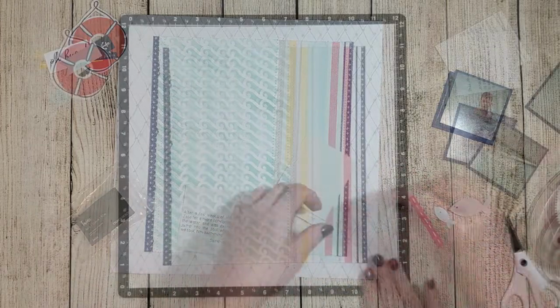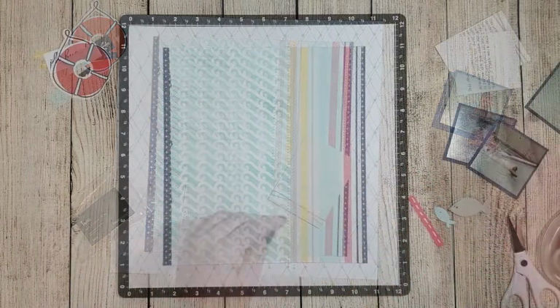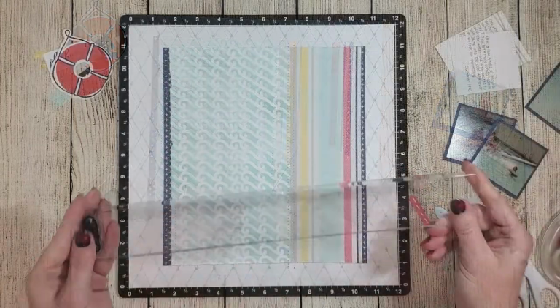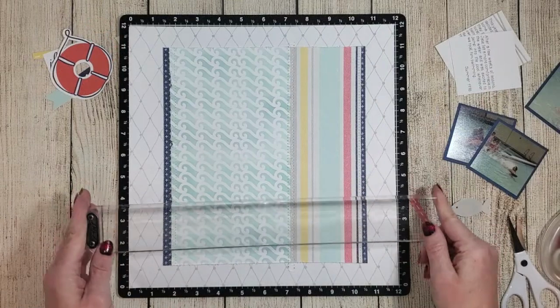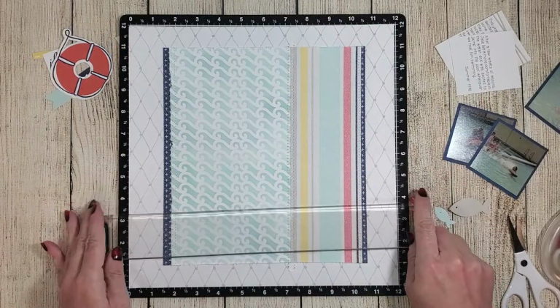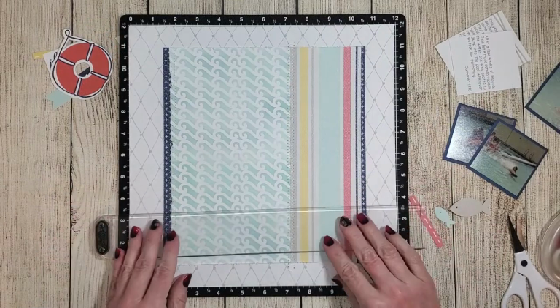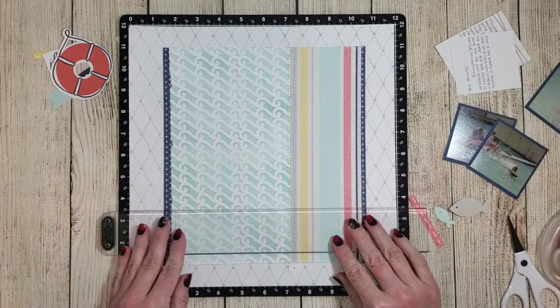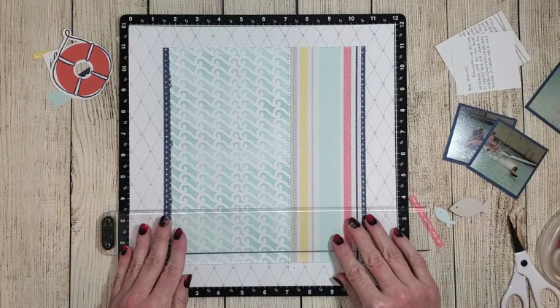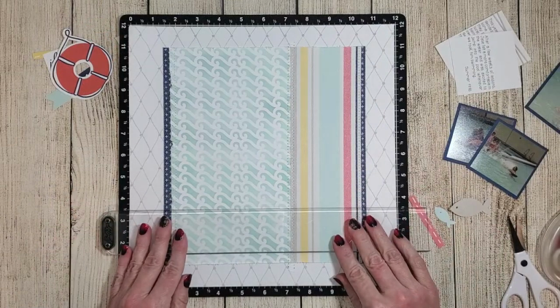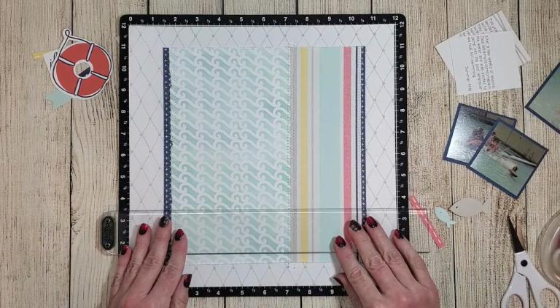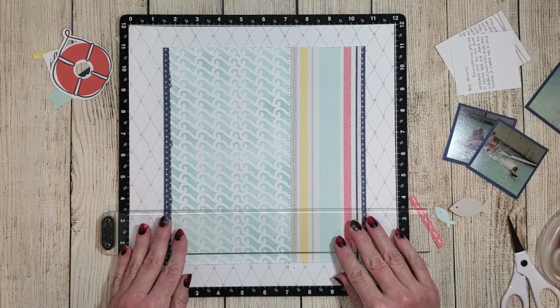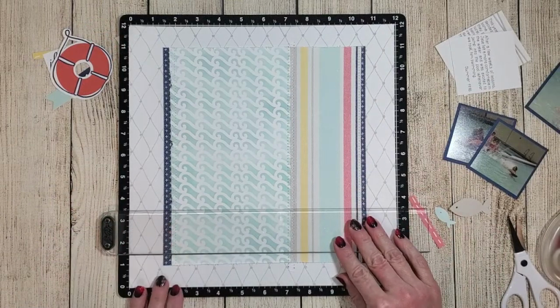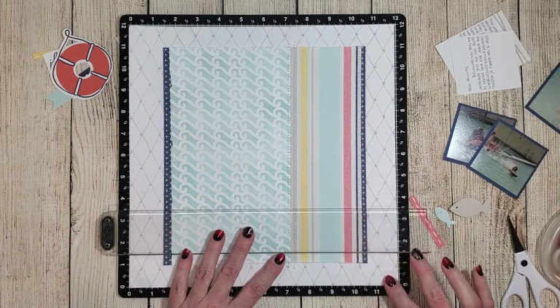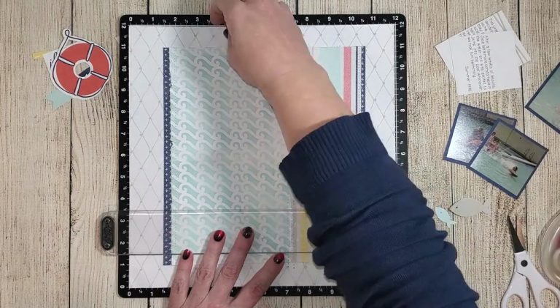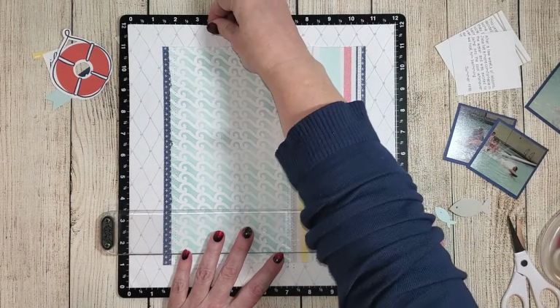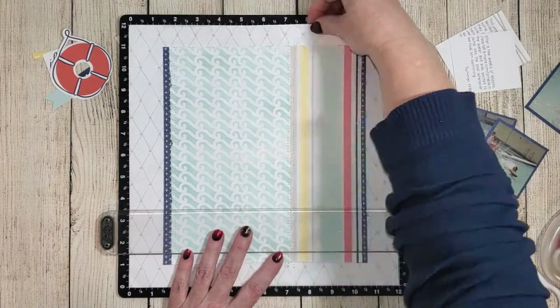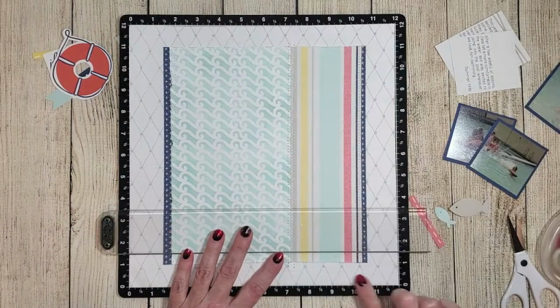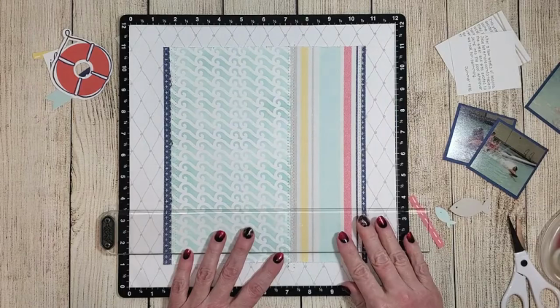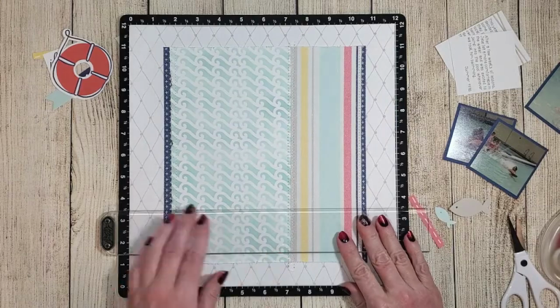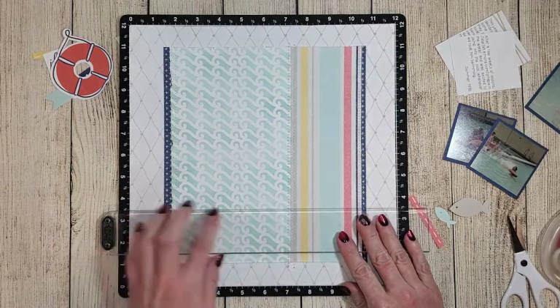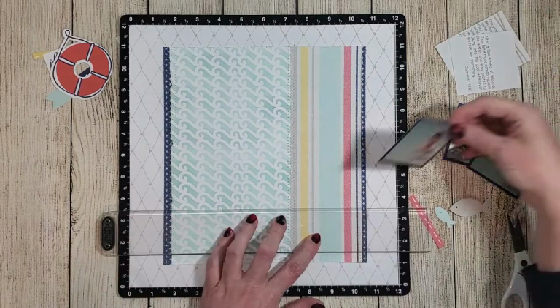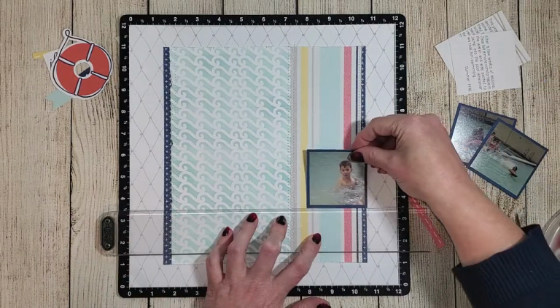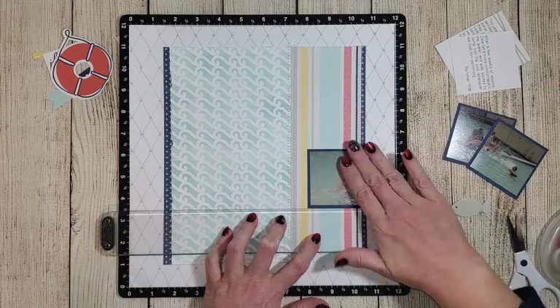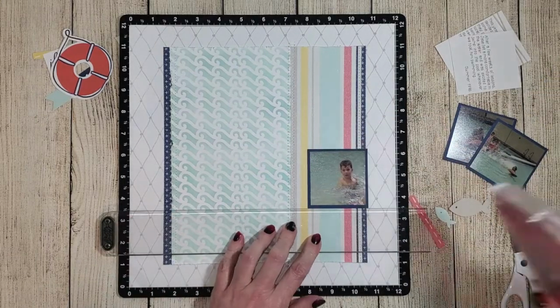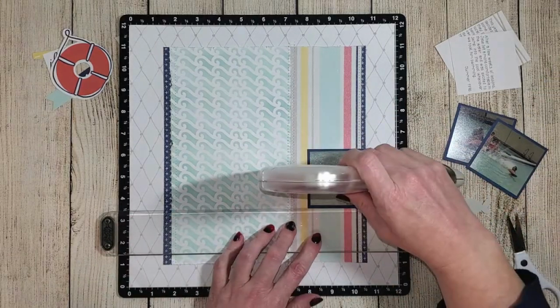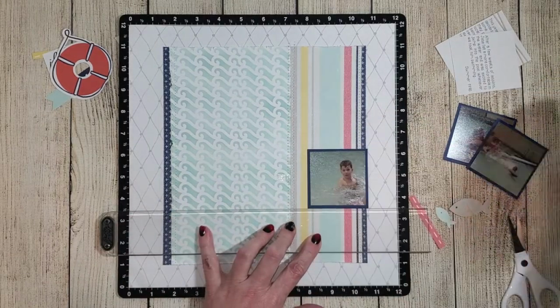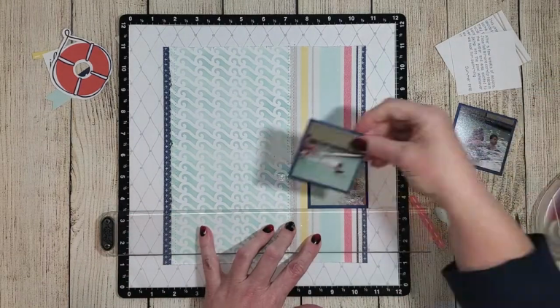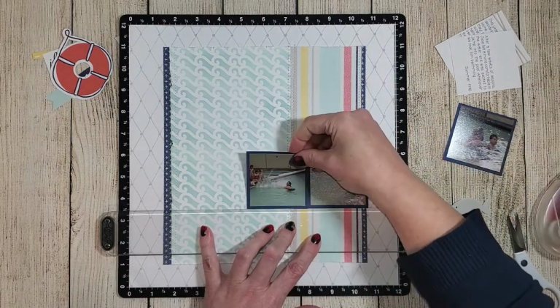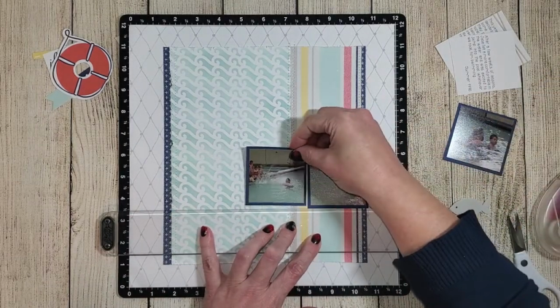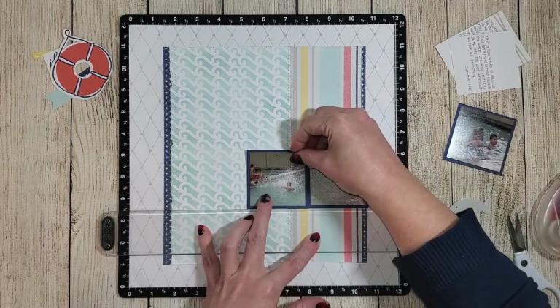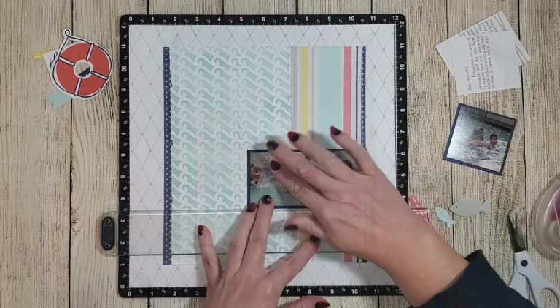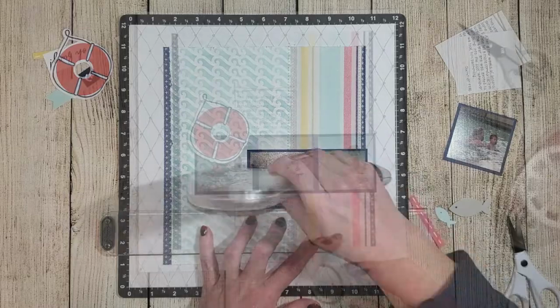I grabbed my VersaMatte and a straight edge to make sure my photos are aligned evenly across the page. Once I placed the straight edge onto the three-and-a-half inch mark, I adhered my photos down onto the background.